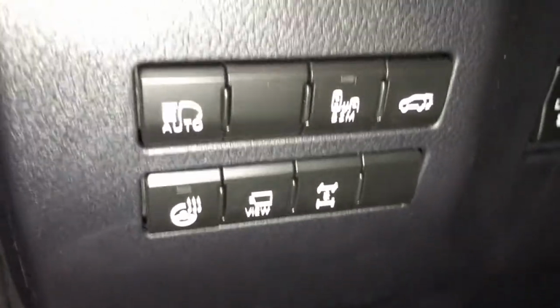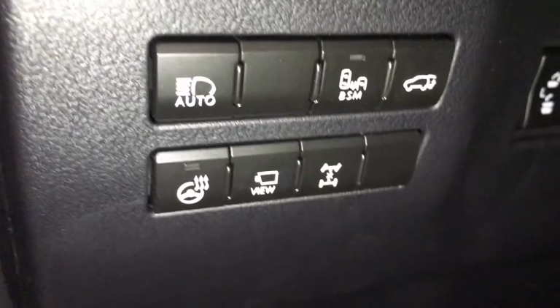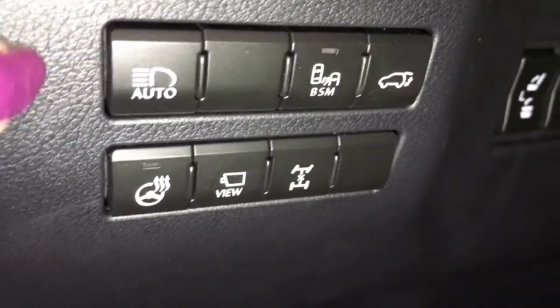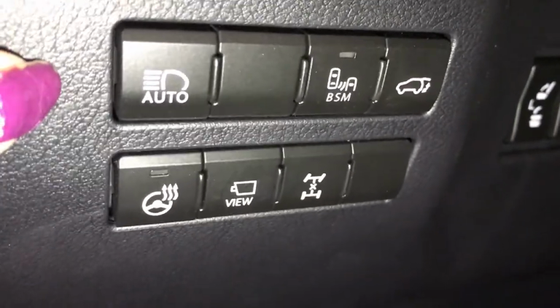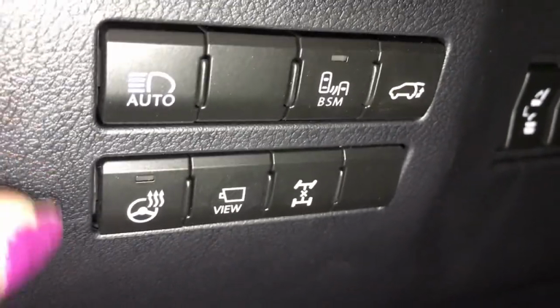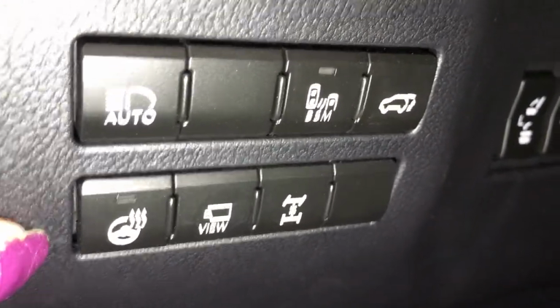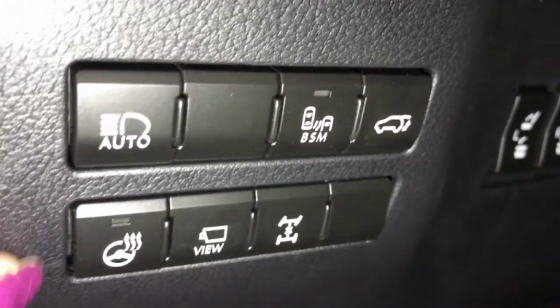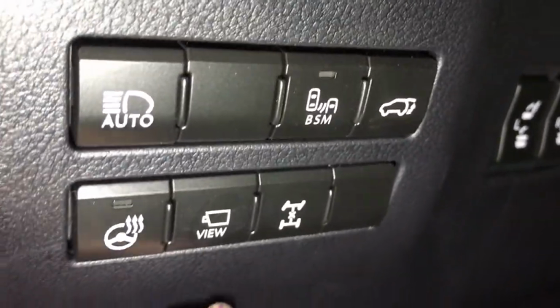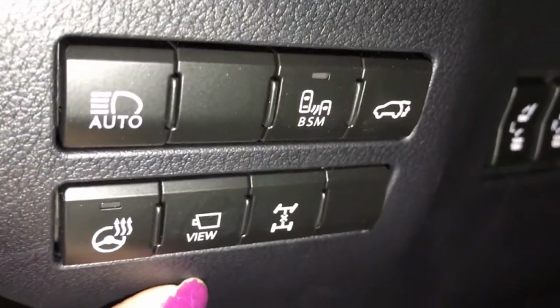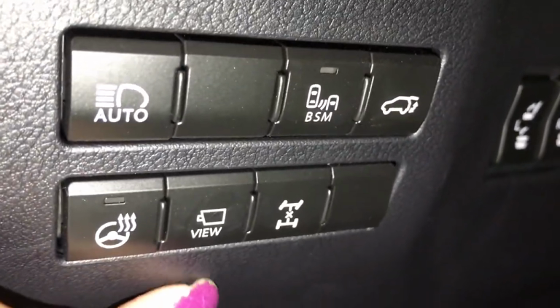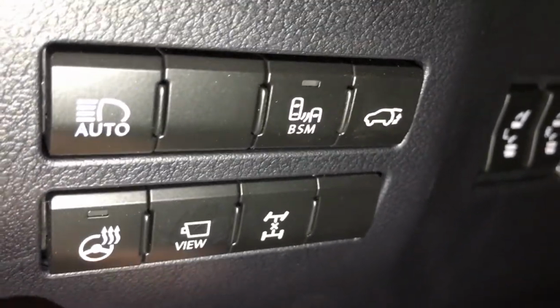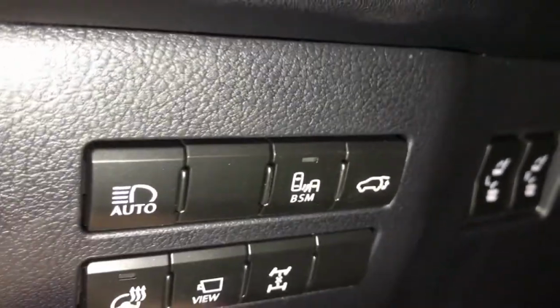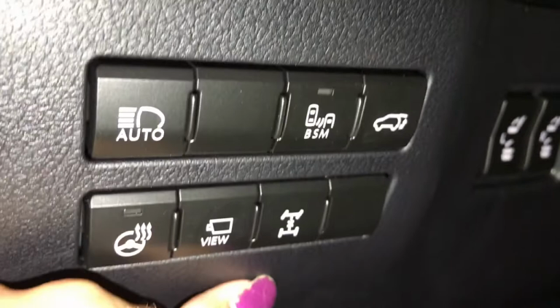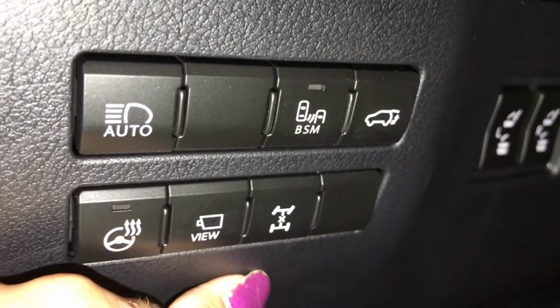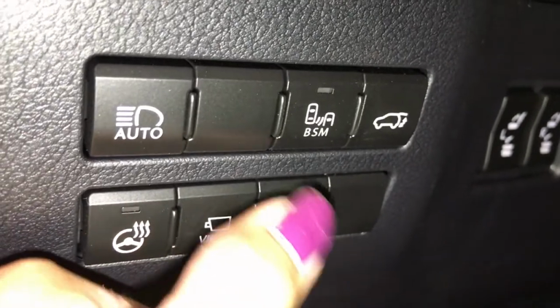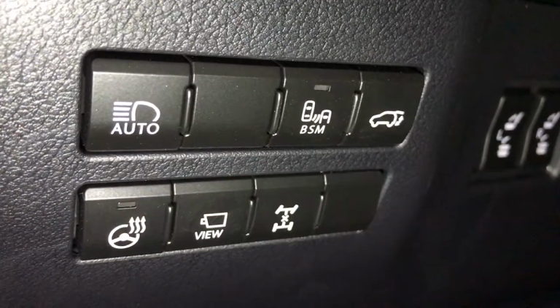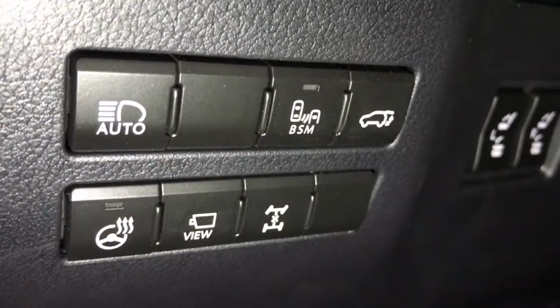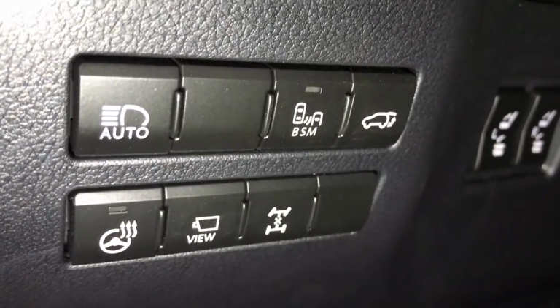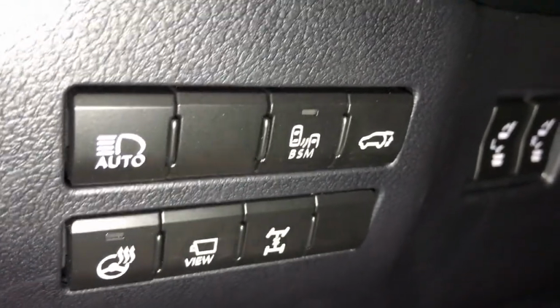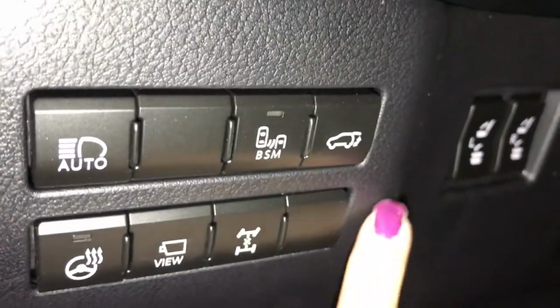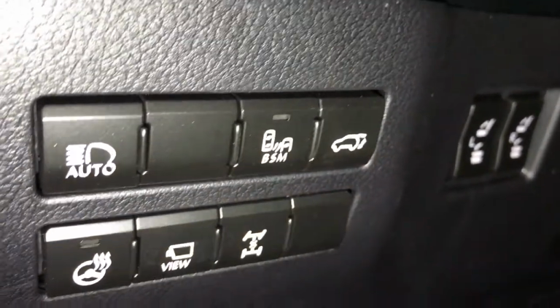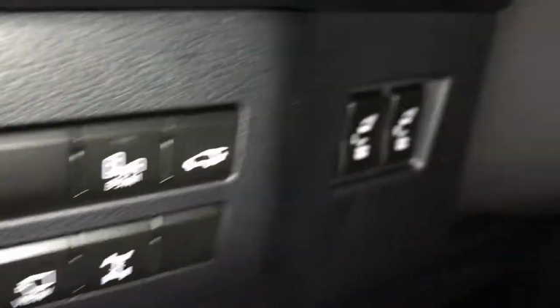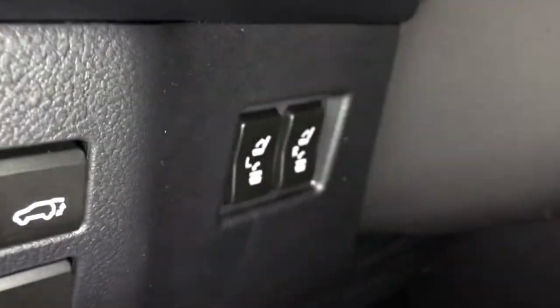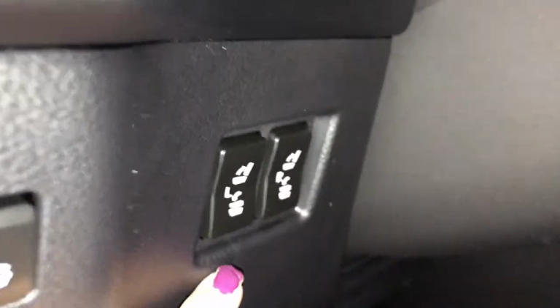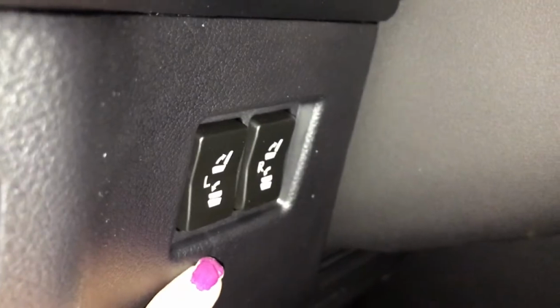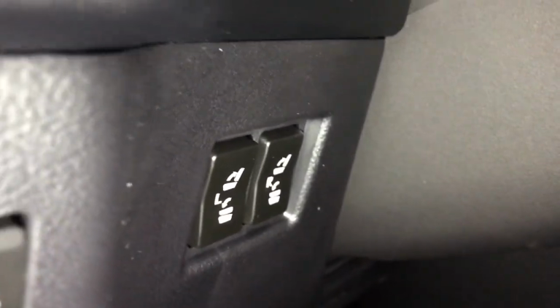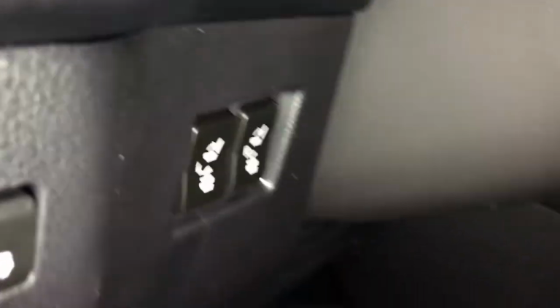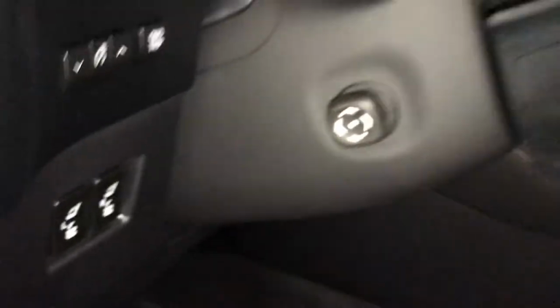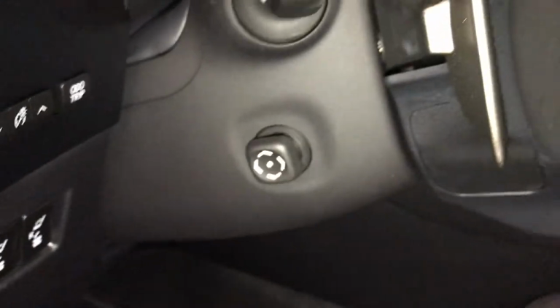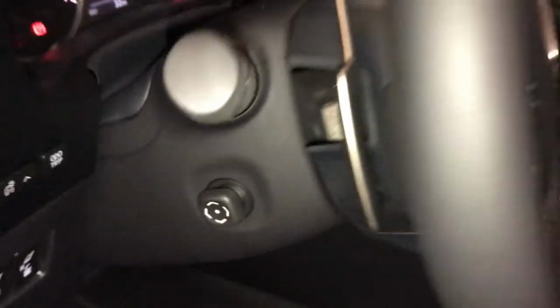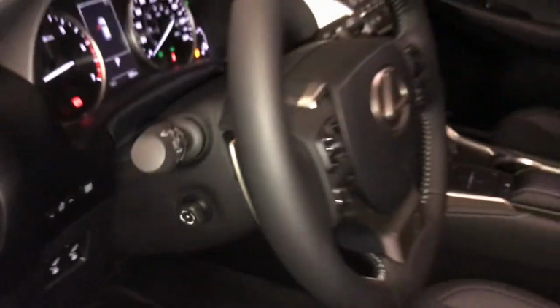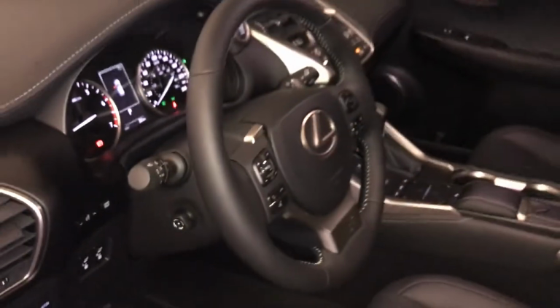On the side you have your automatic high beam, heated steering wheel, panoramic view button, central lock differential, blind spot with rear cross traffic alert, and power tailgate. You also have power controls for second row seating. Steering wheel is power tilt and telescopic.